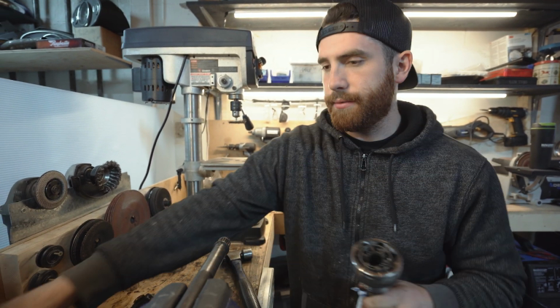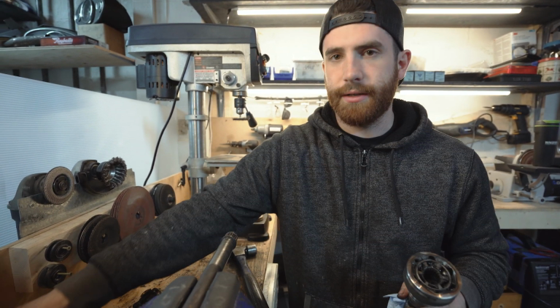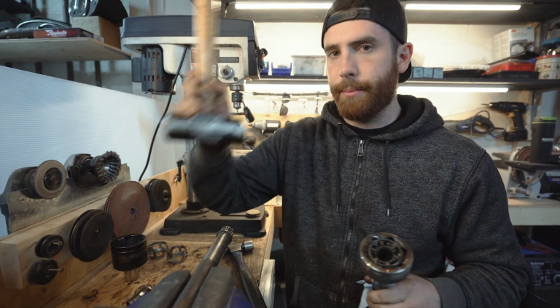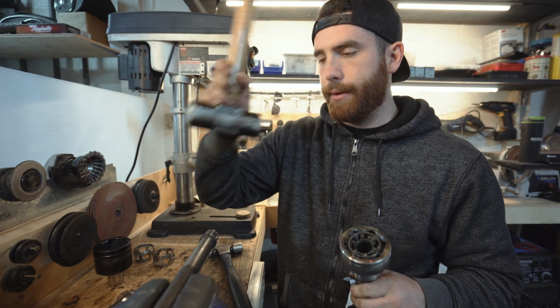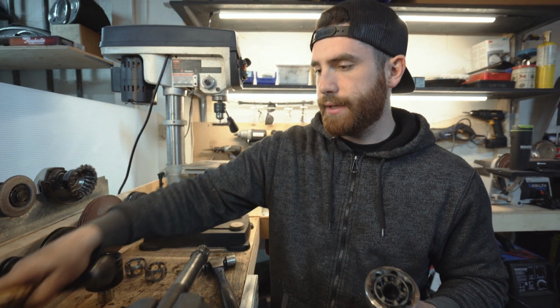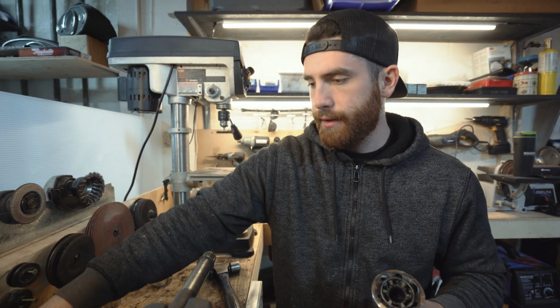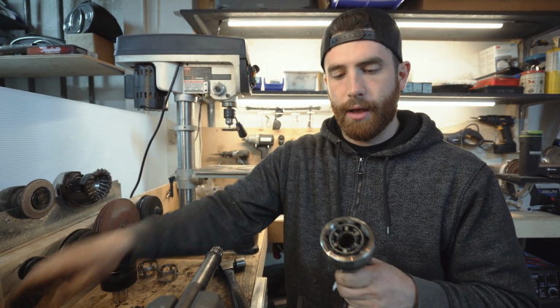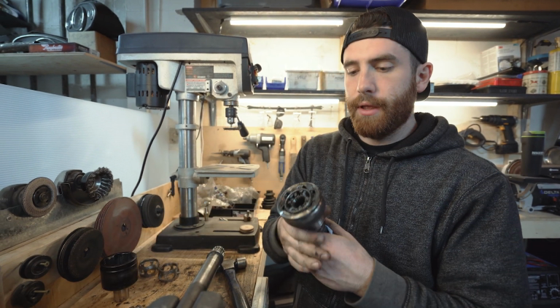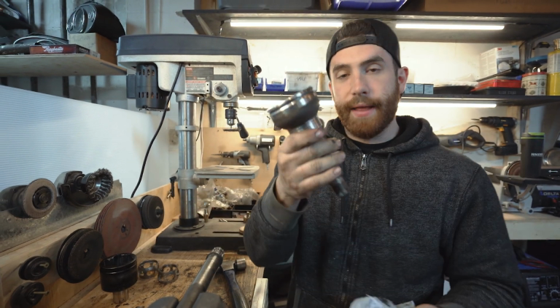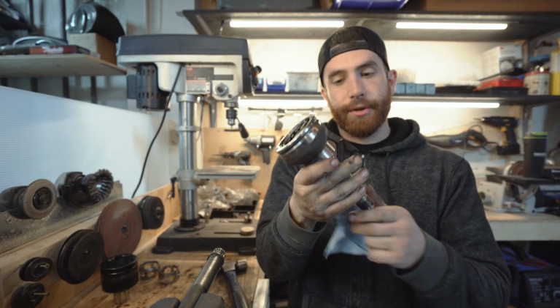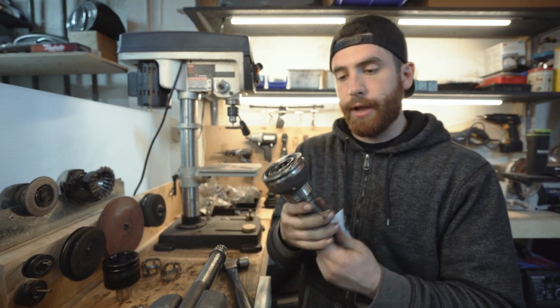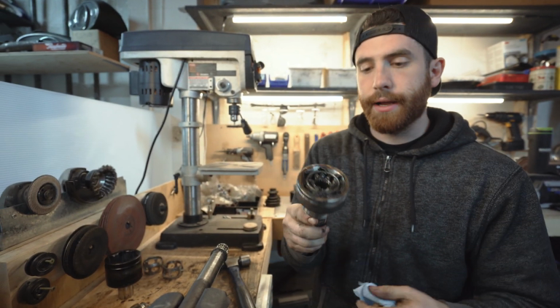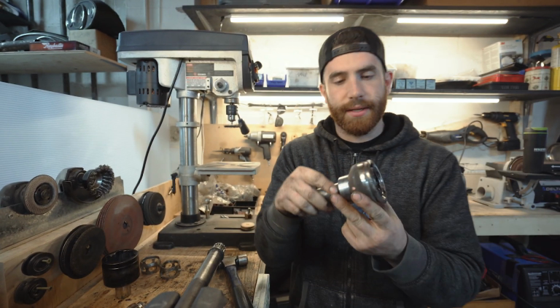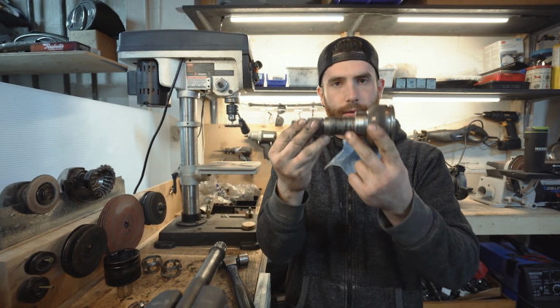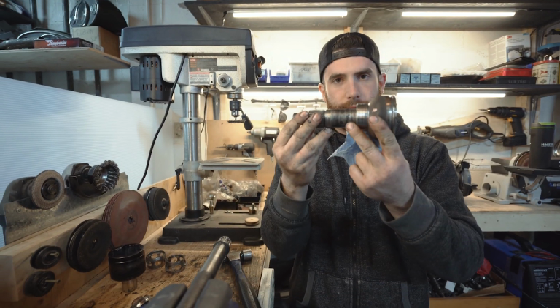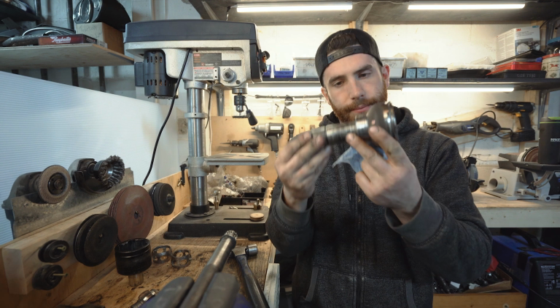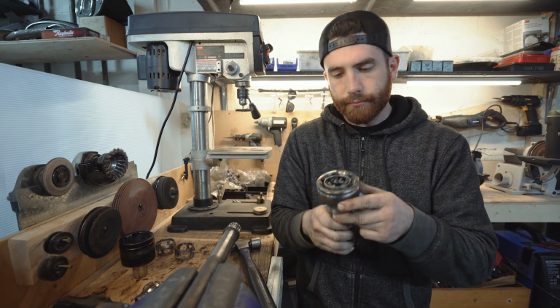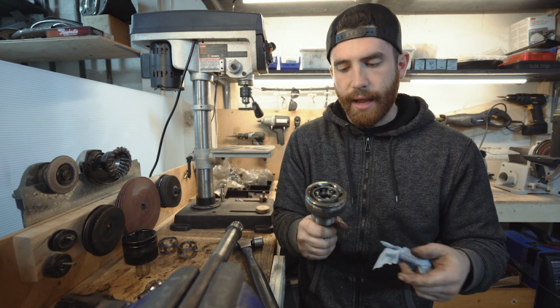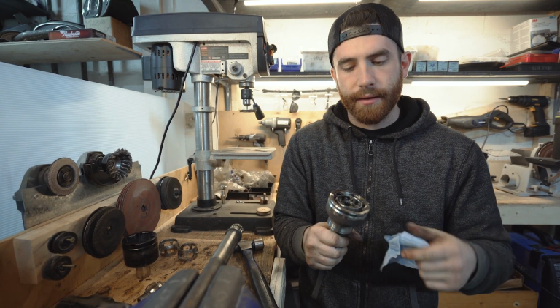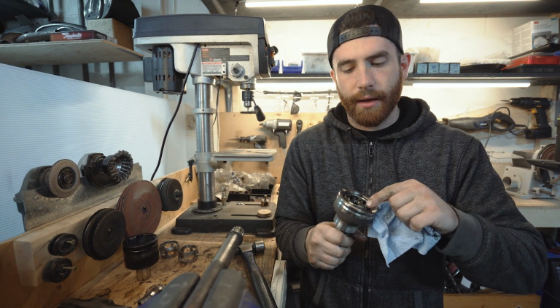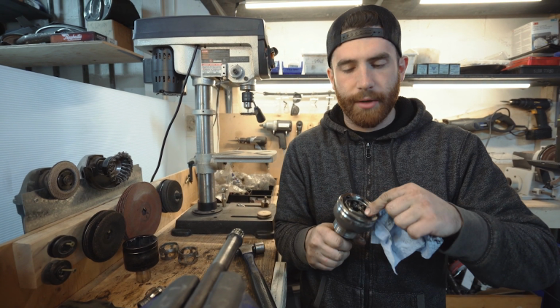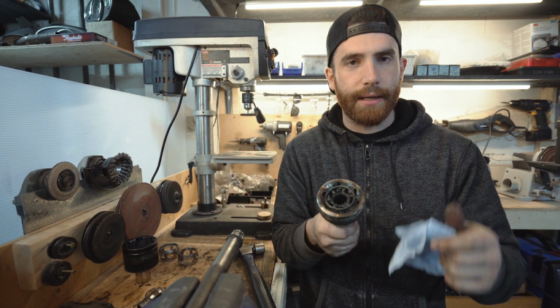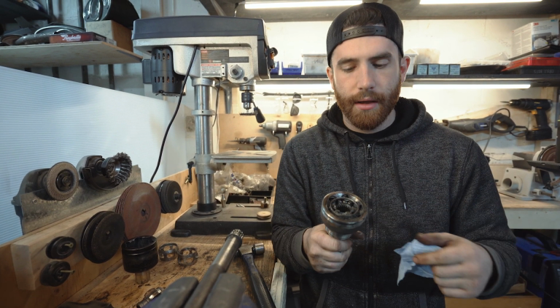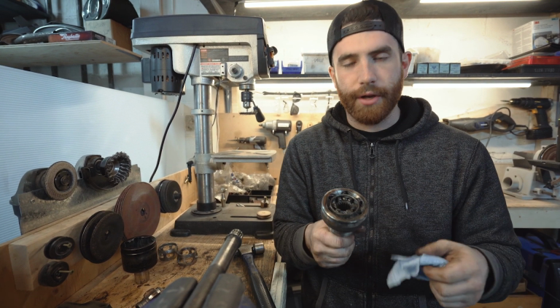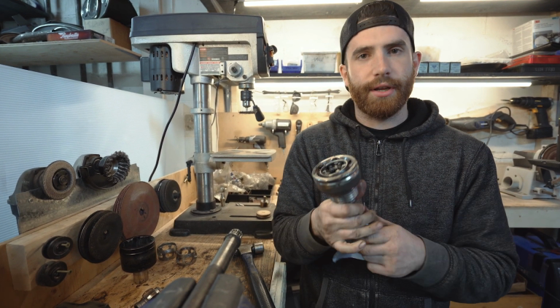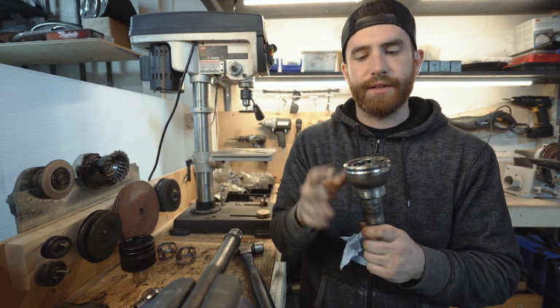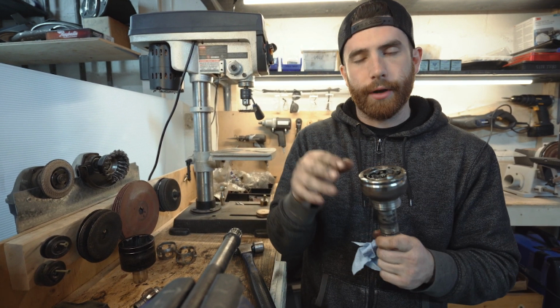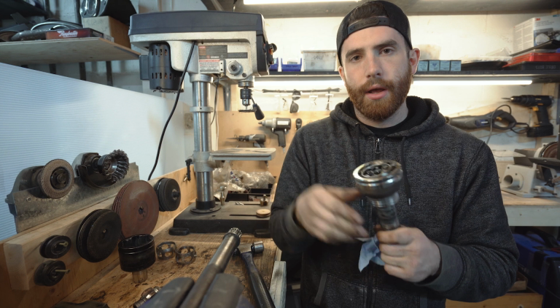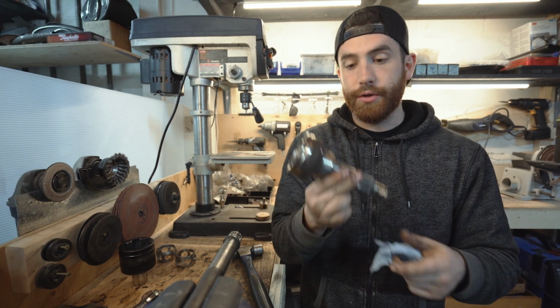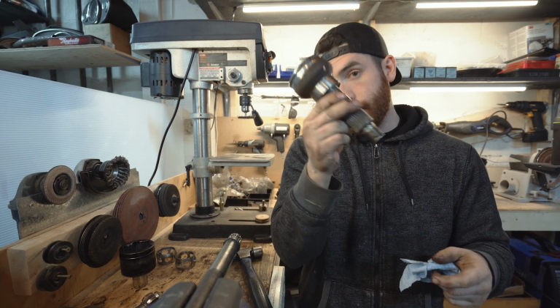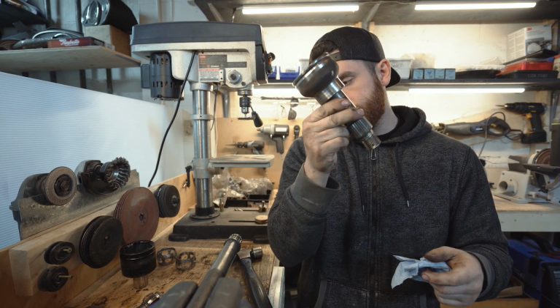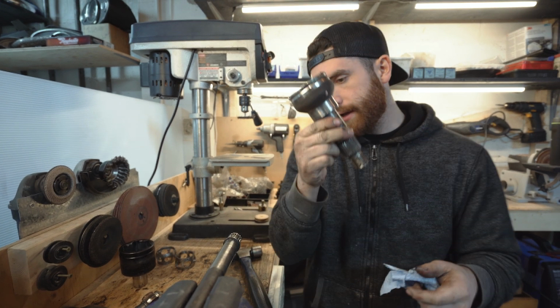Sometimes you need to go to a bigger hammer. But that's pretty much it — the outboard side comes as one unit like this. It can be re-greased, but pretty much if it's all worn out, you just buy a new version of this.